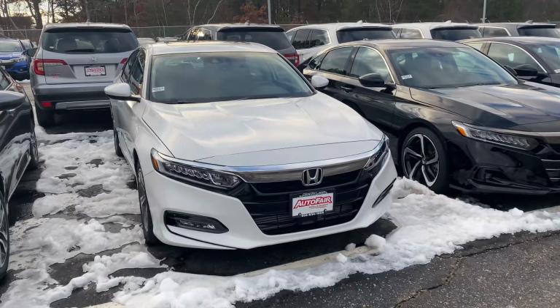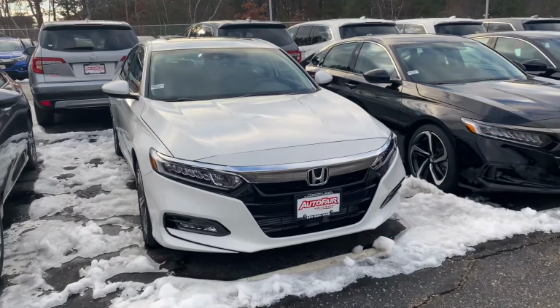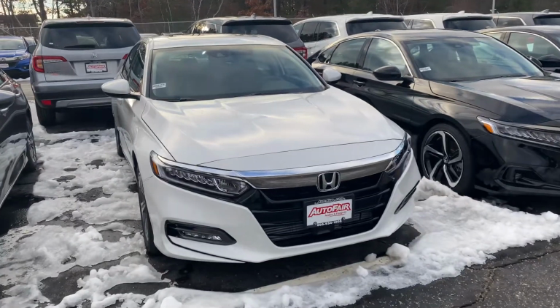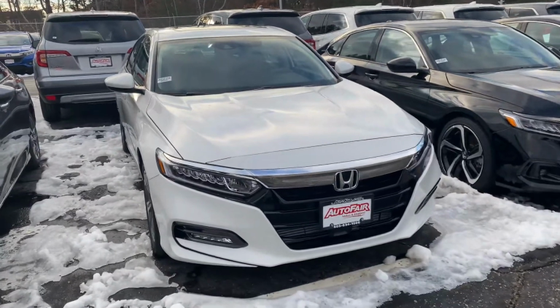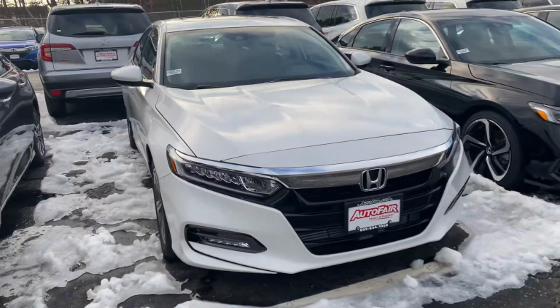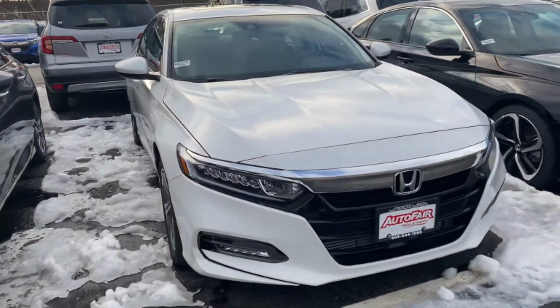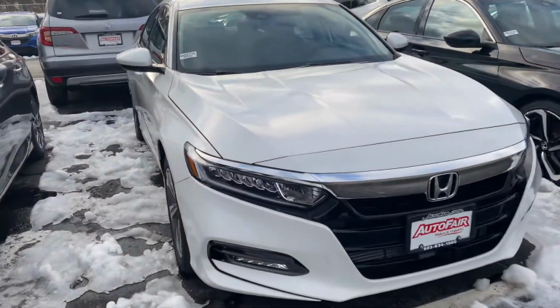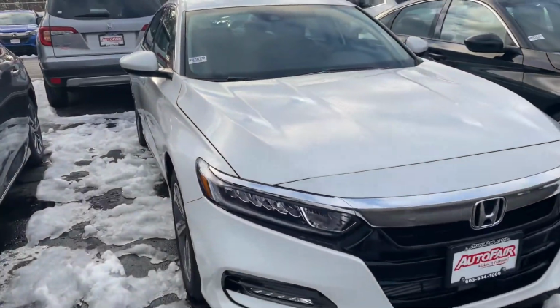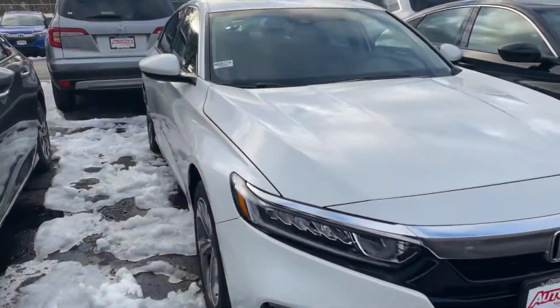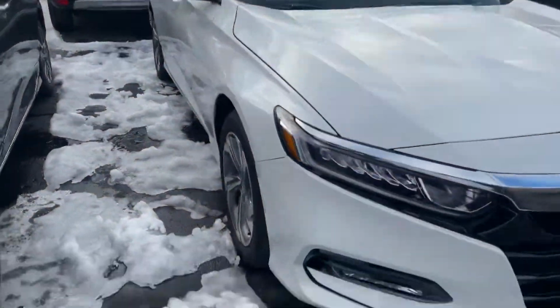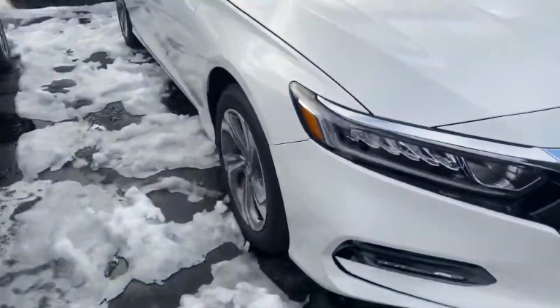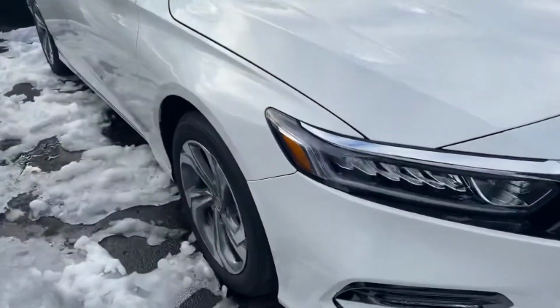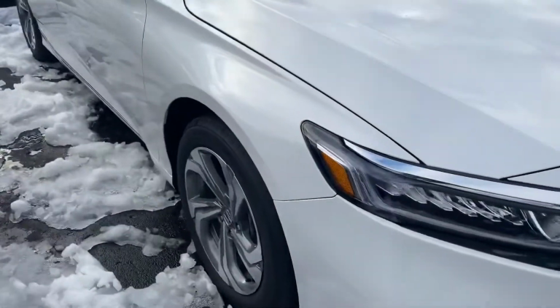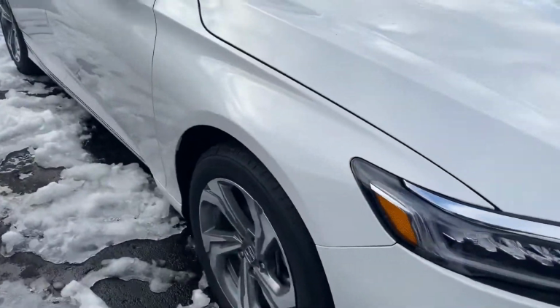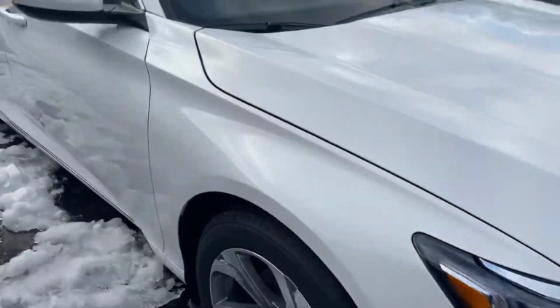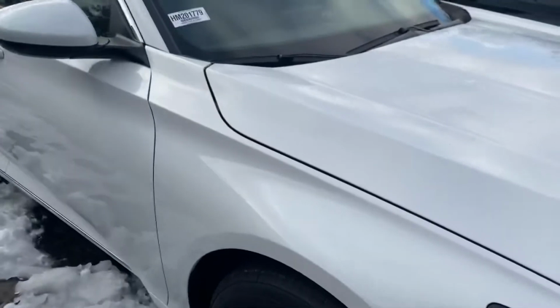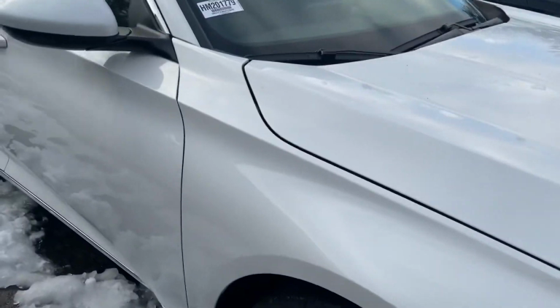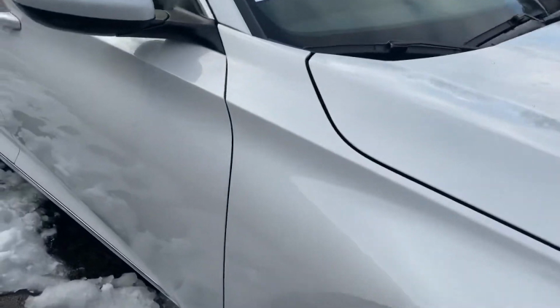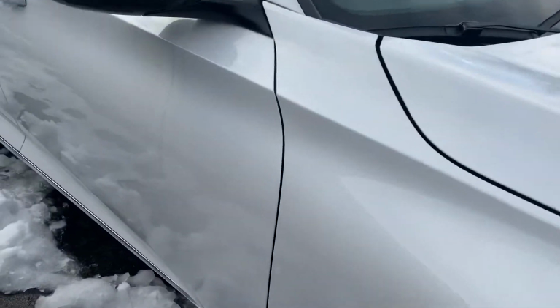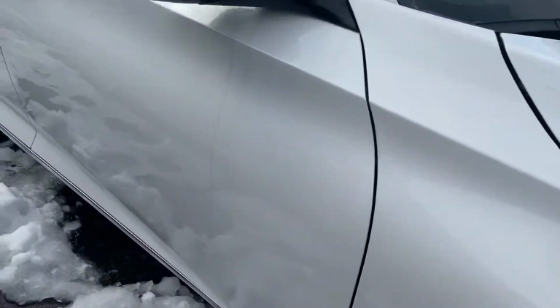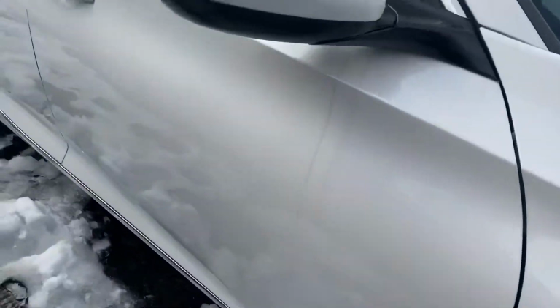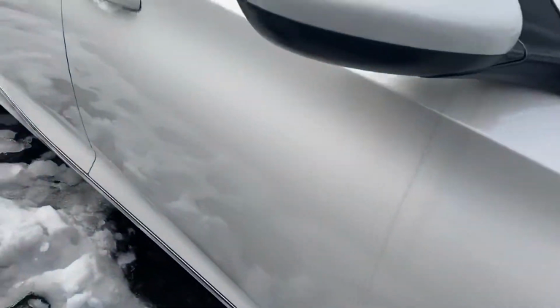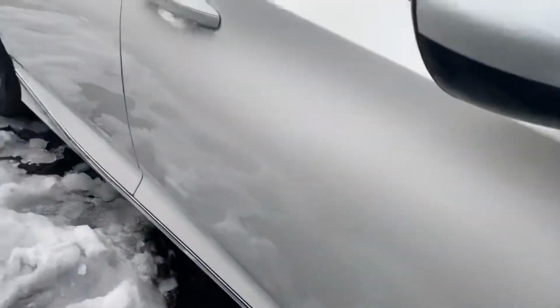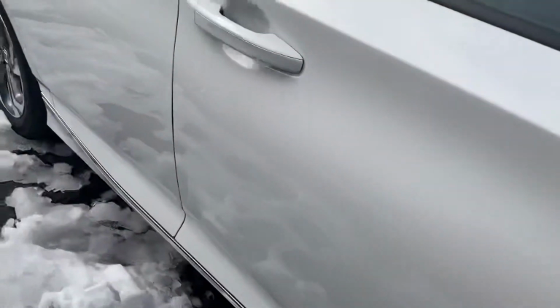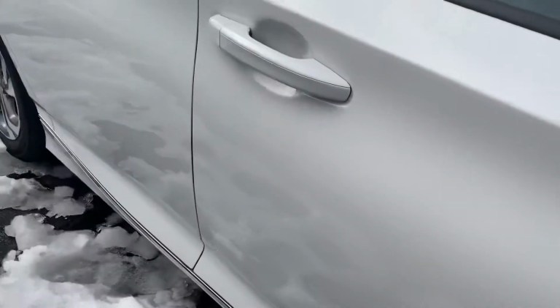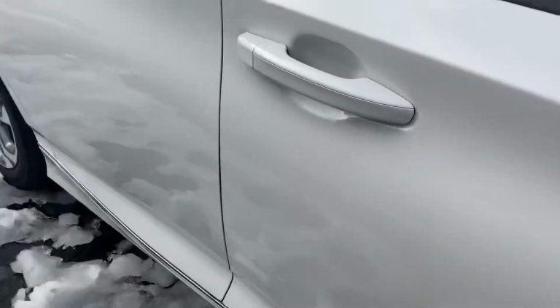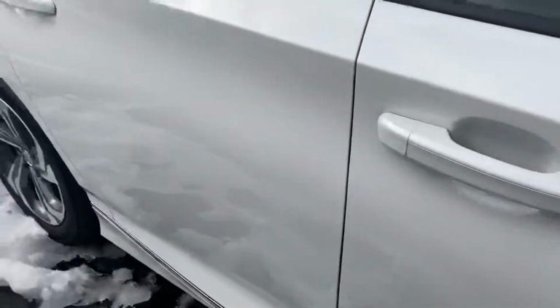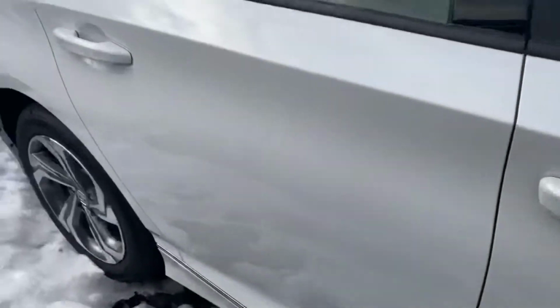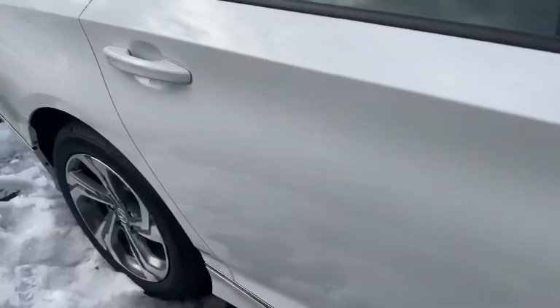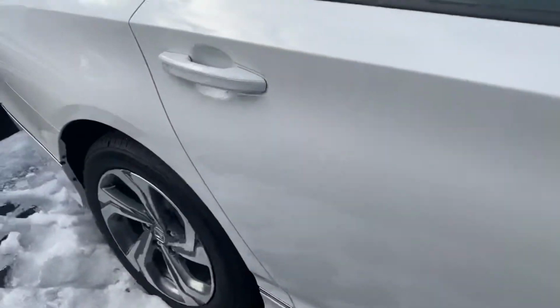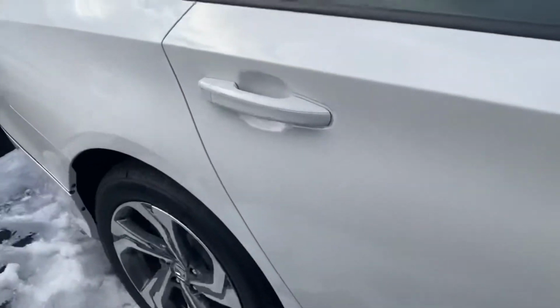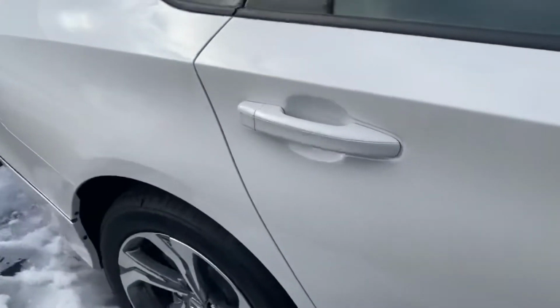Good afternoon, this is Sanja Autofair Honda, showing your 2020 Honda Accord. Bringing you around the exterior here — nice clean white exterior.